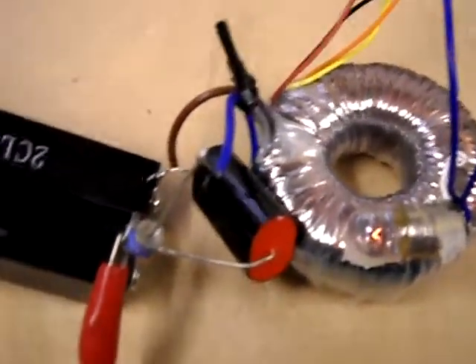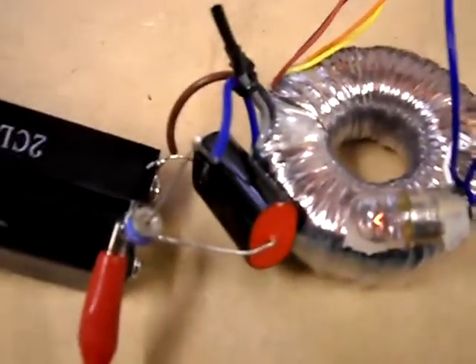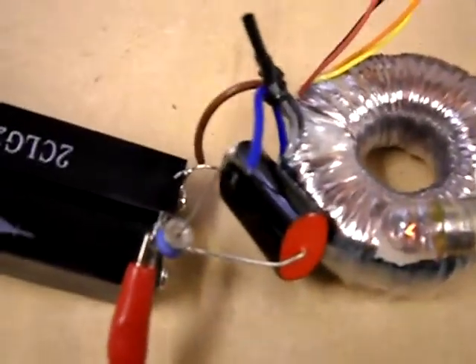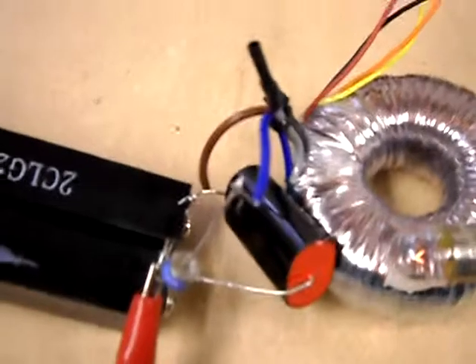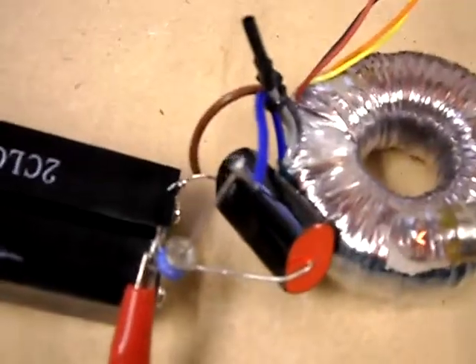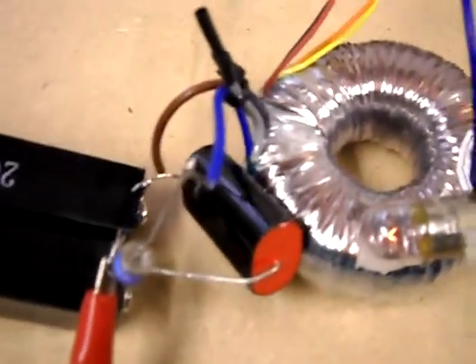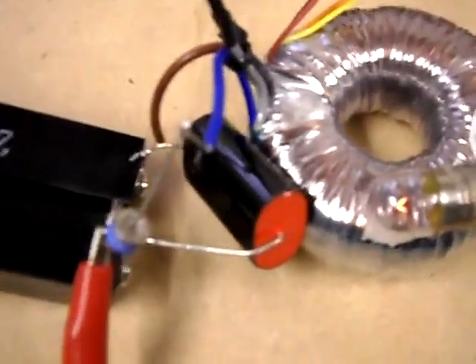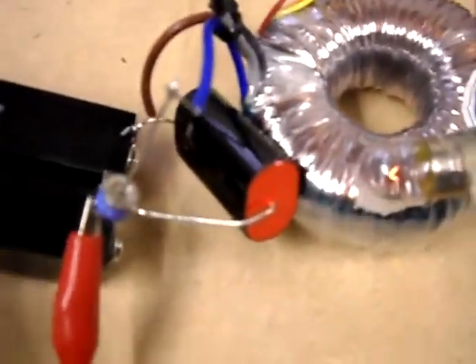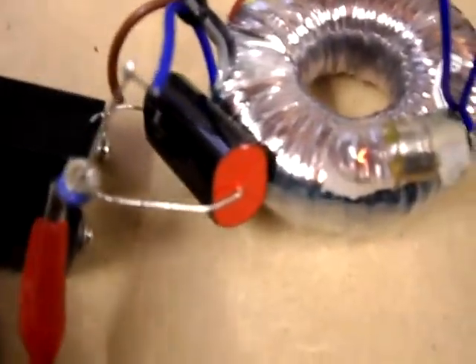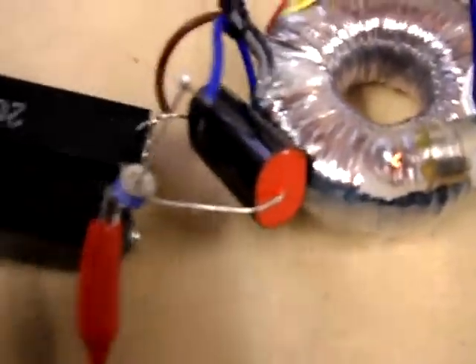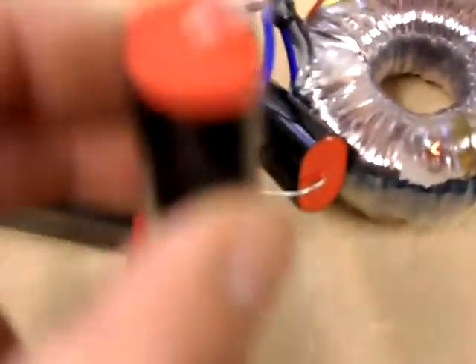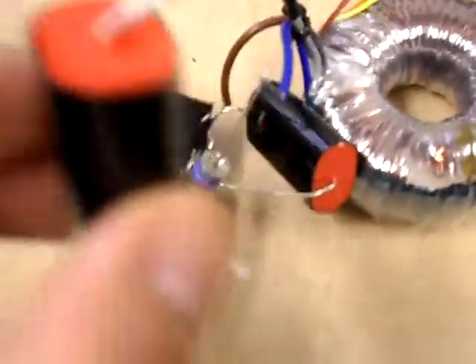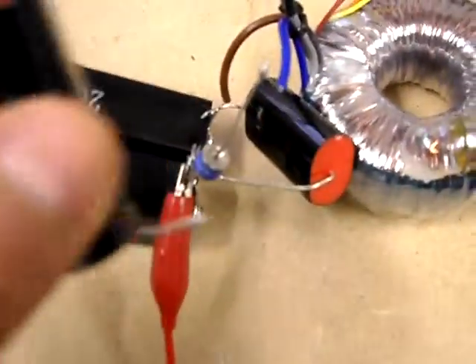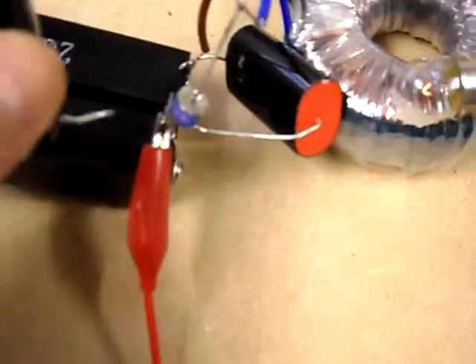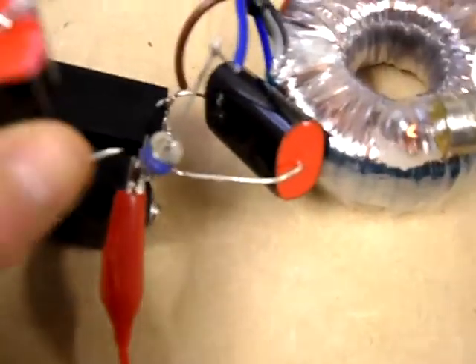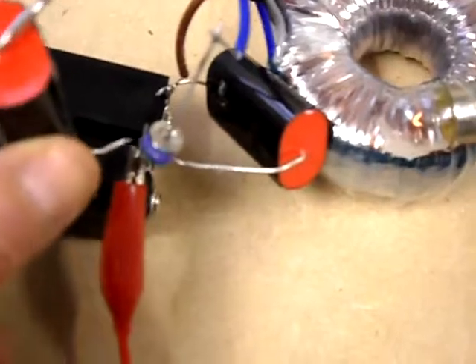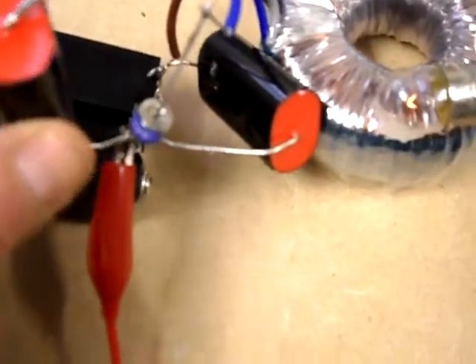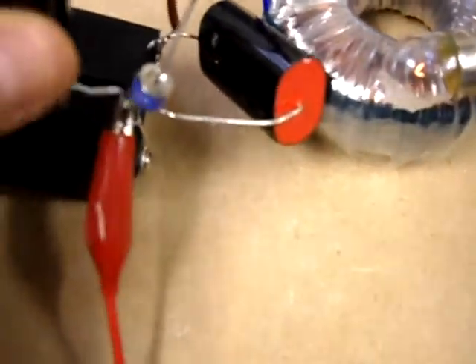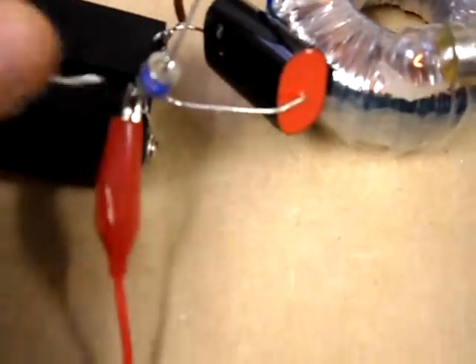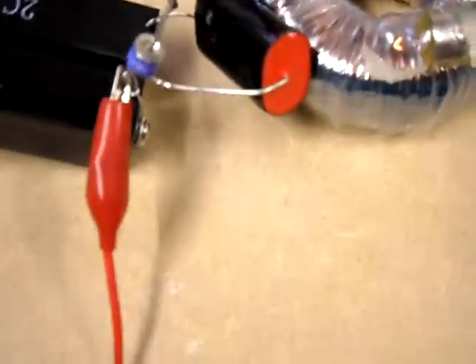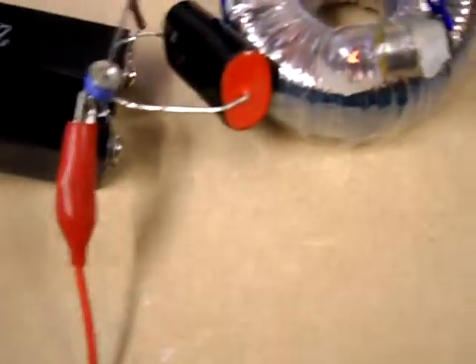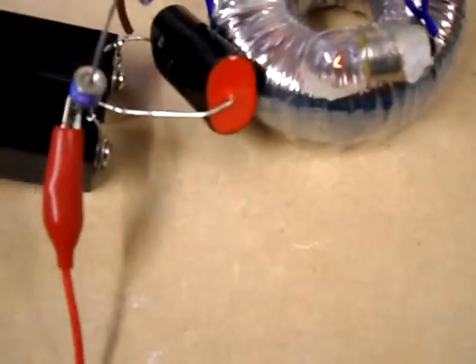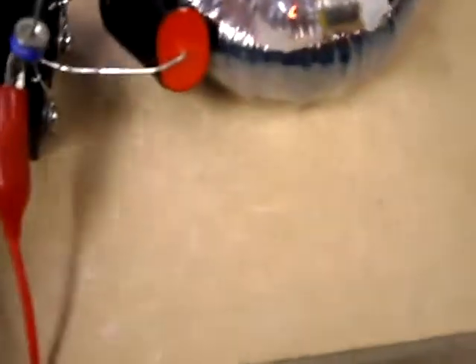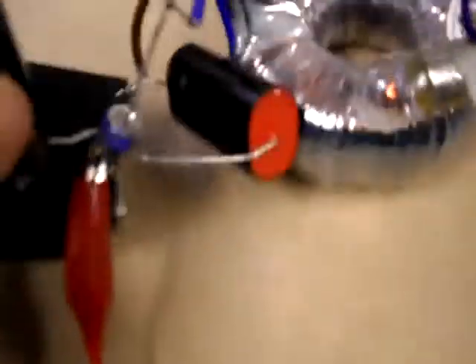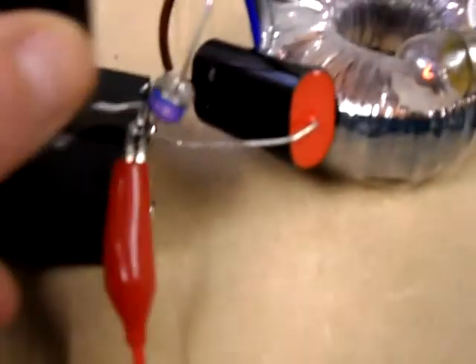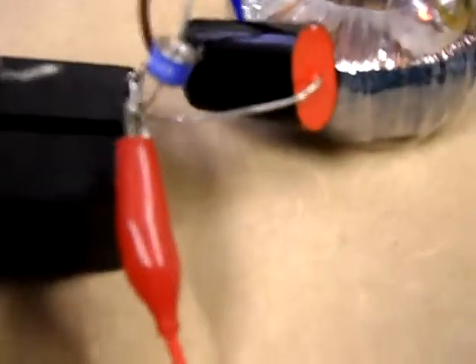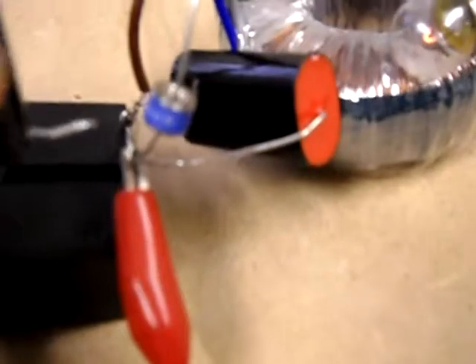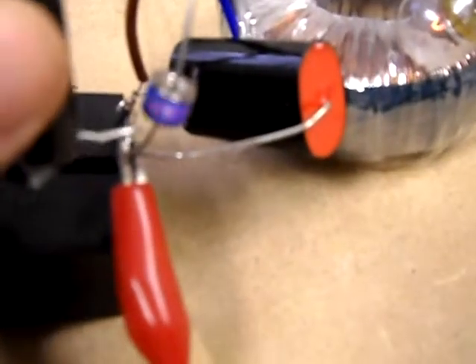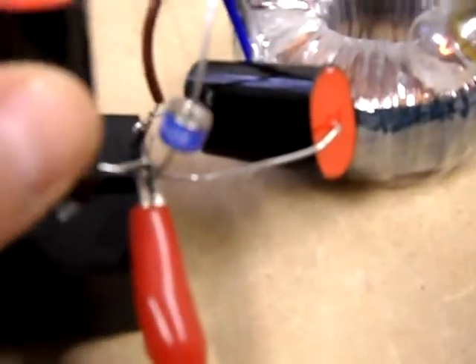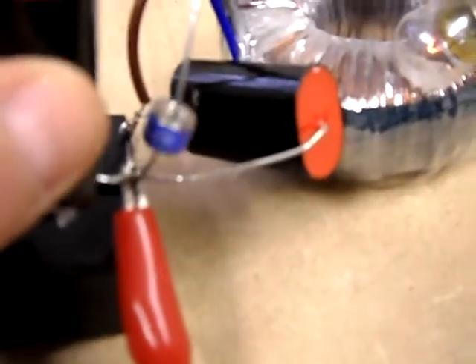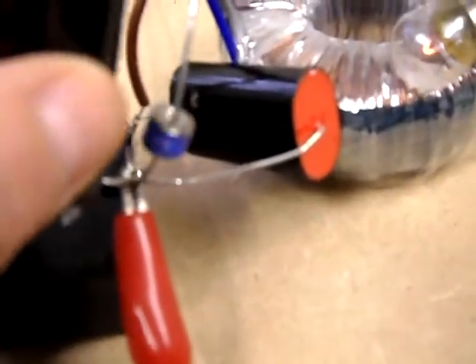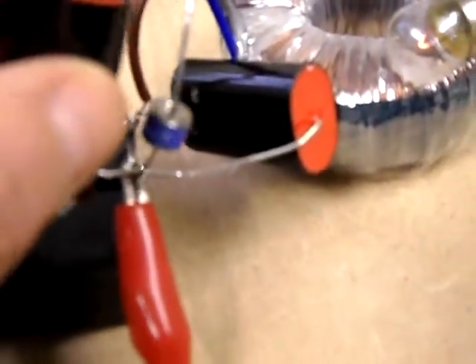Just one other effect I thought I'd show you while I'm here: if I take another 1uF capacitor and put it across in parallel with the spark gap, then I focus on the diode and put it across.